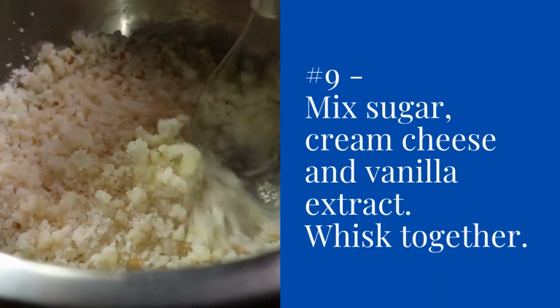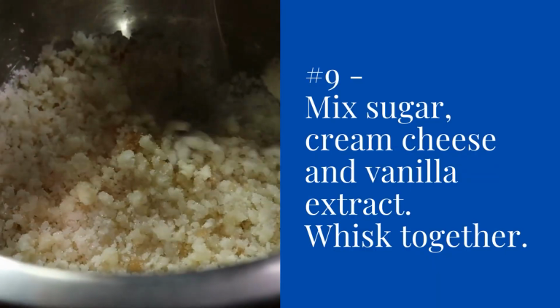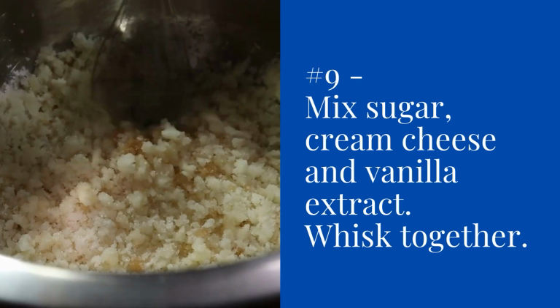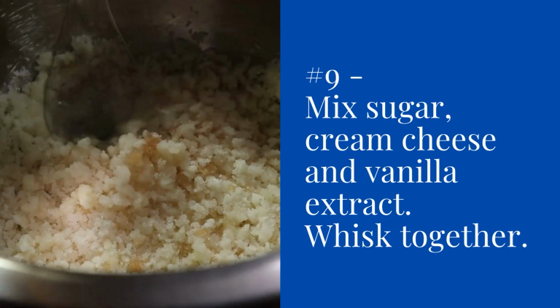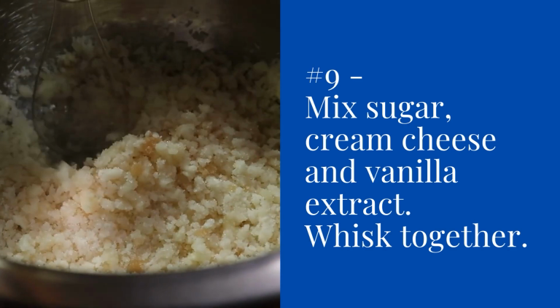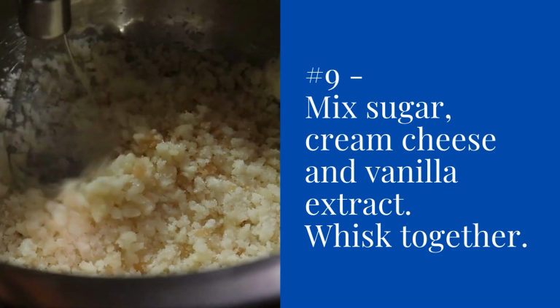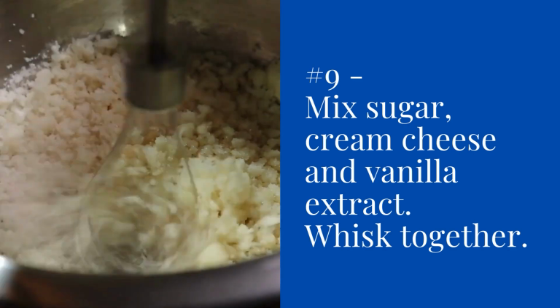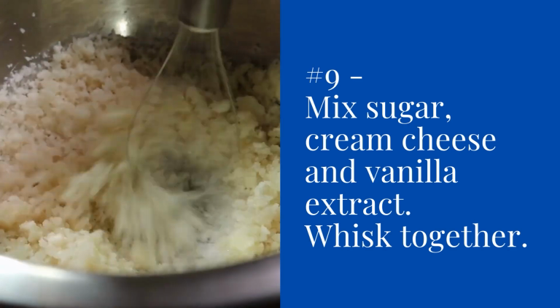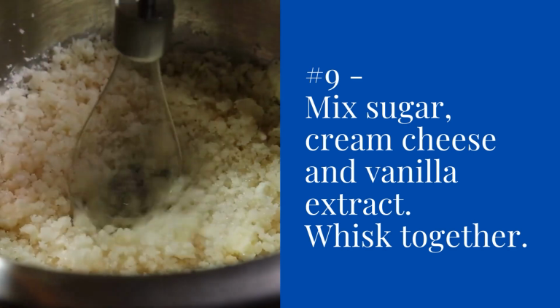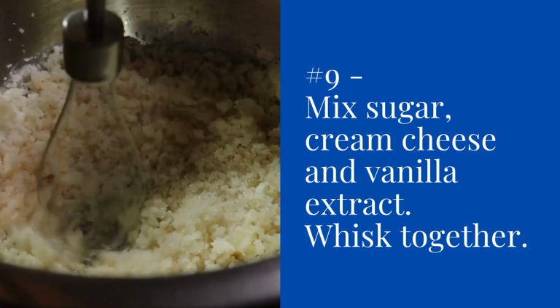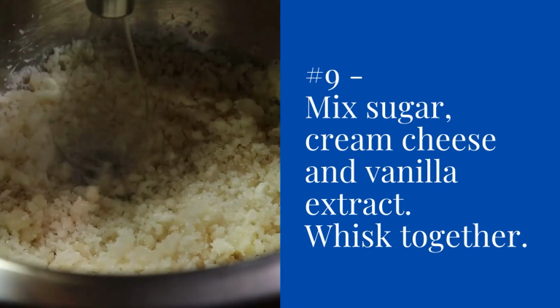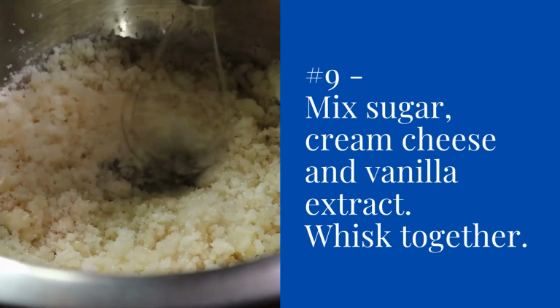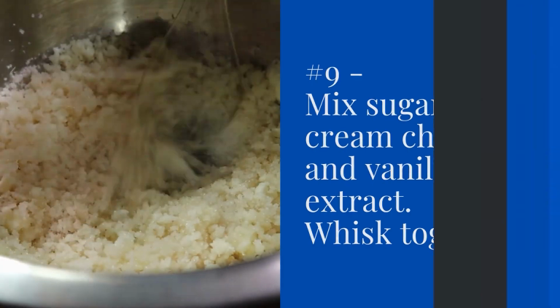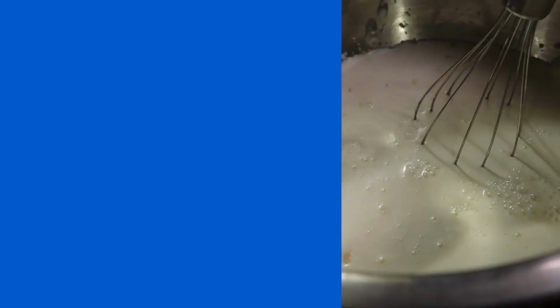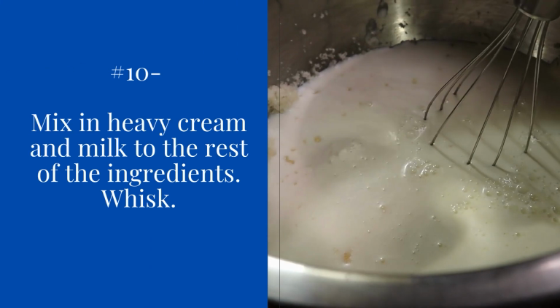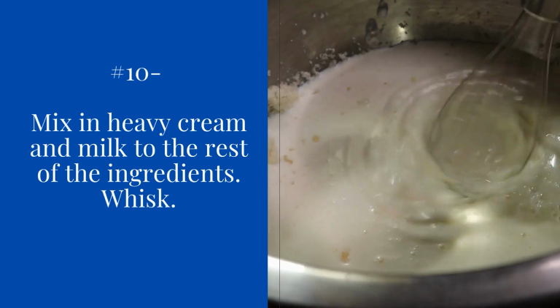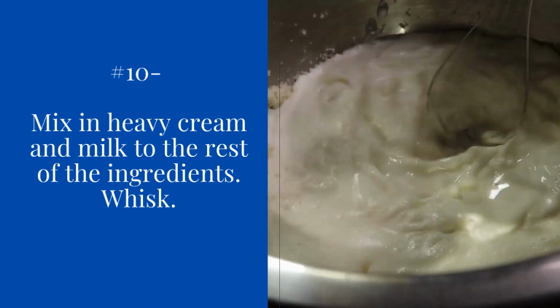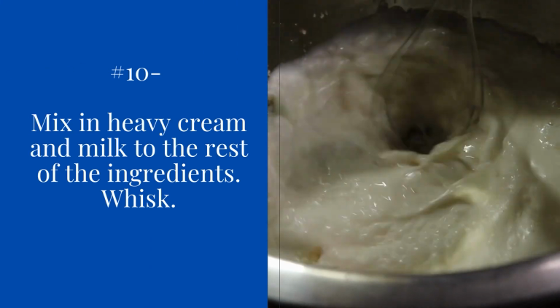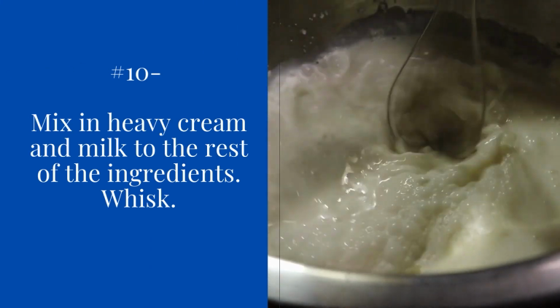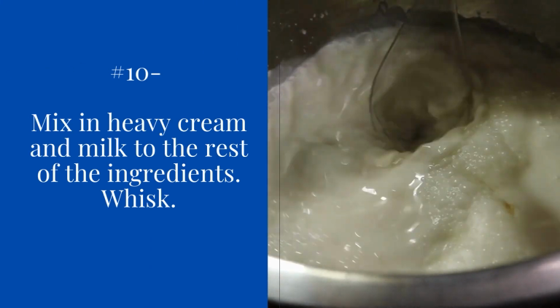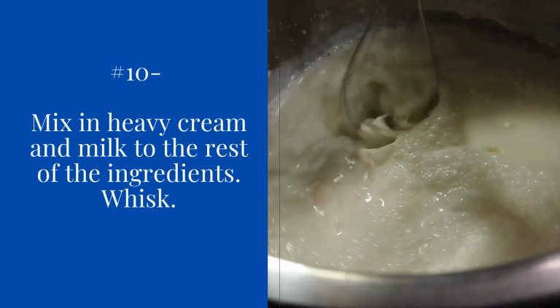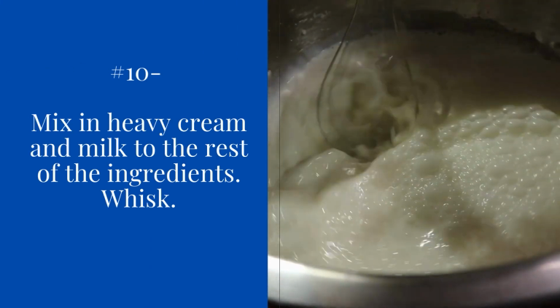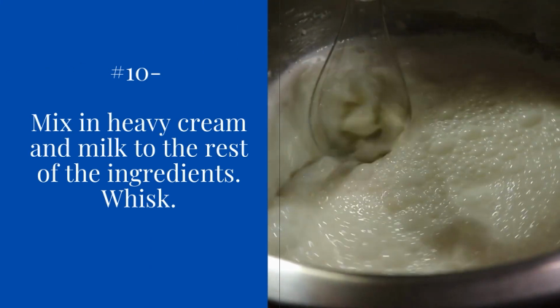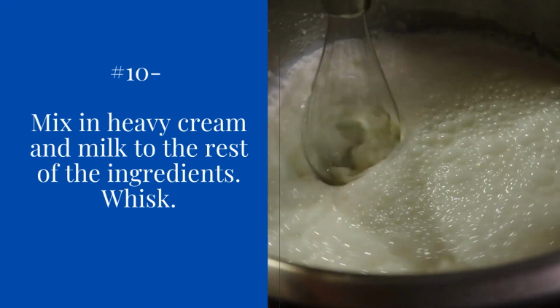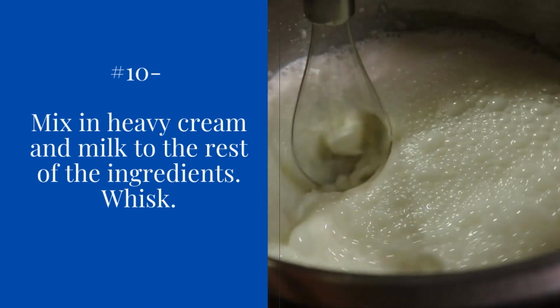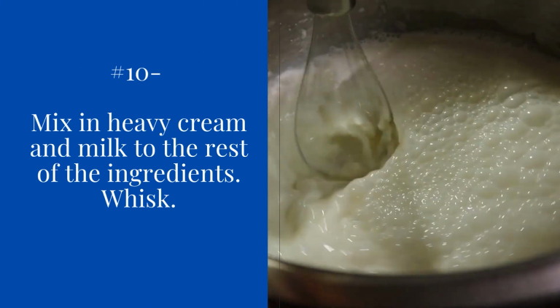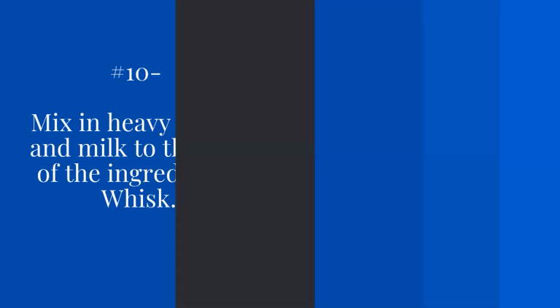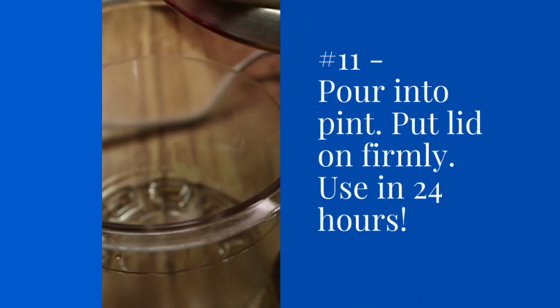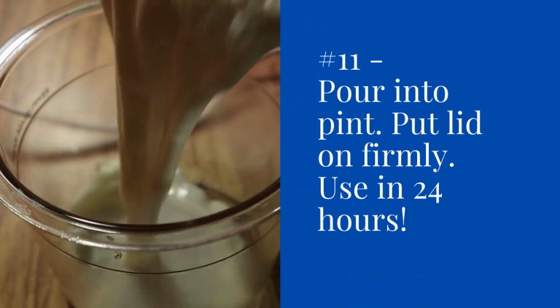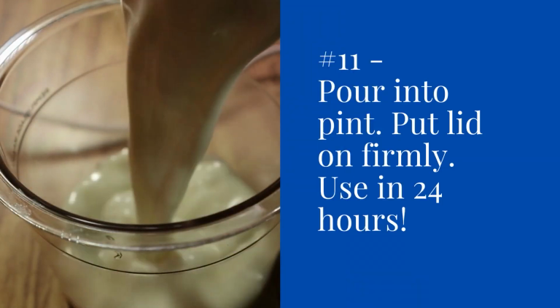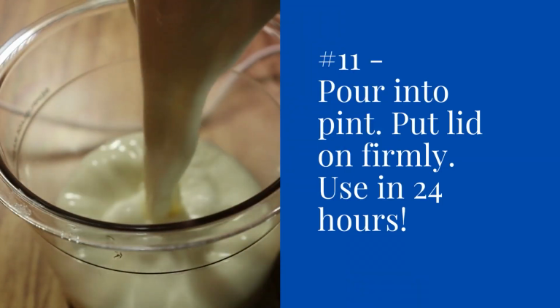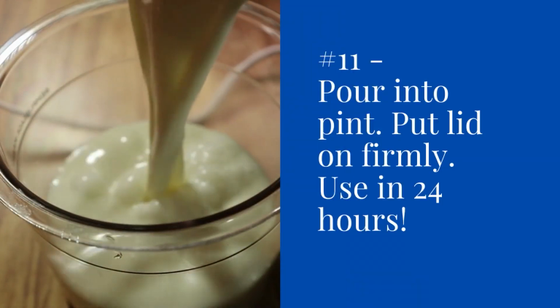Mix your sugar, cream cheese, and vanilla extract together — you're going to whisk it together. Then mix in heavy cream and milk to the rest of the ingredients and again whisk it together. Then pour into a pint.